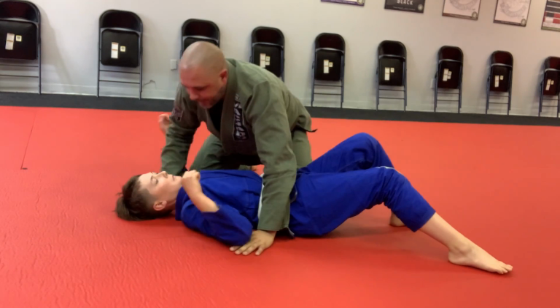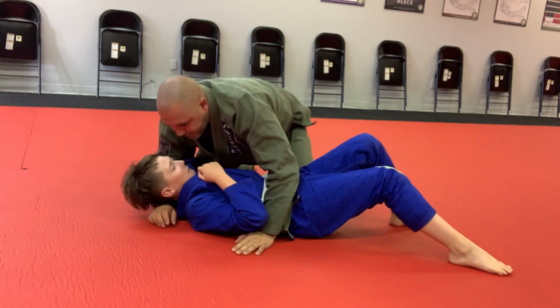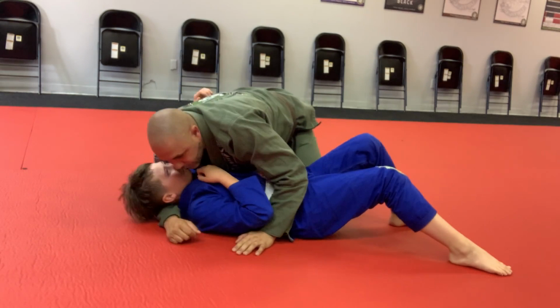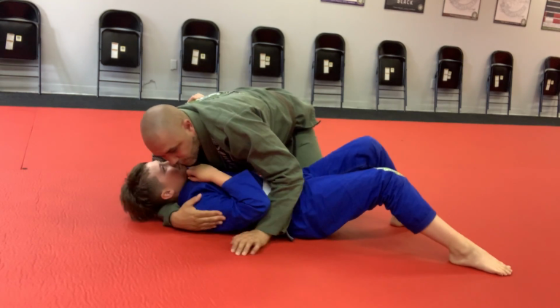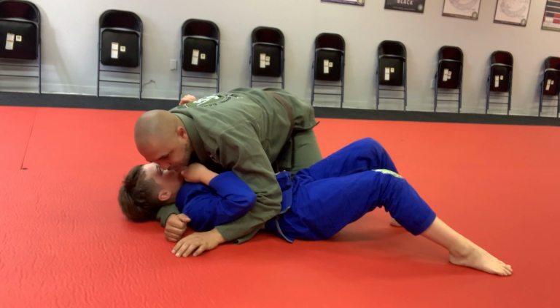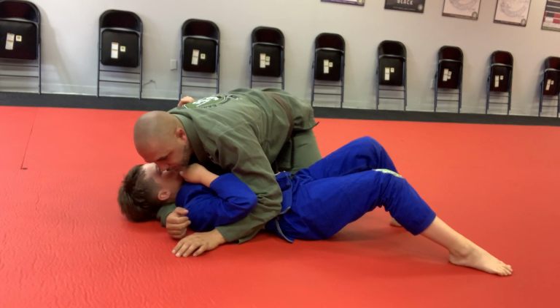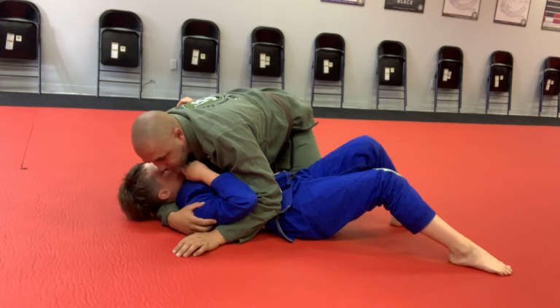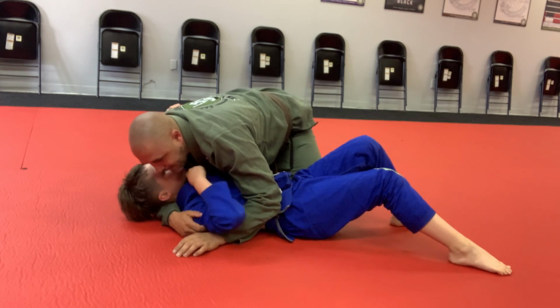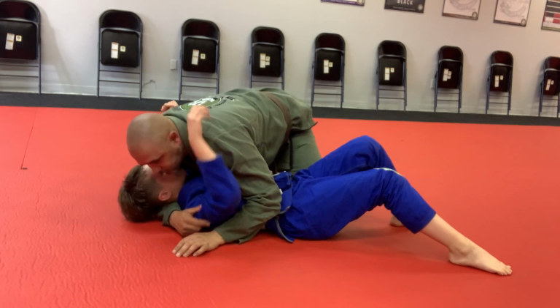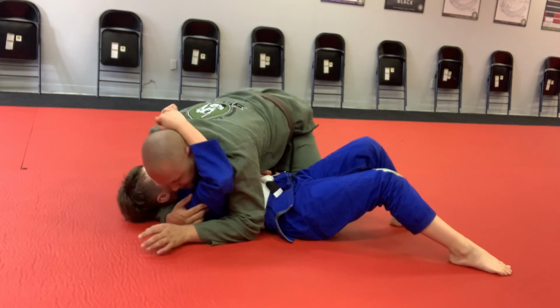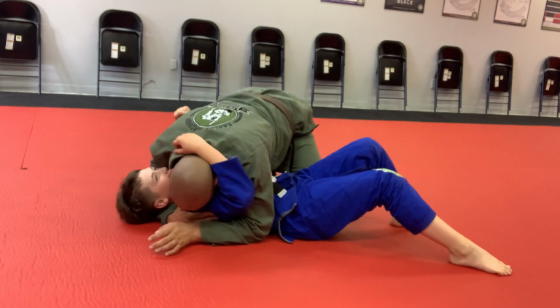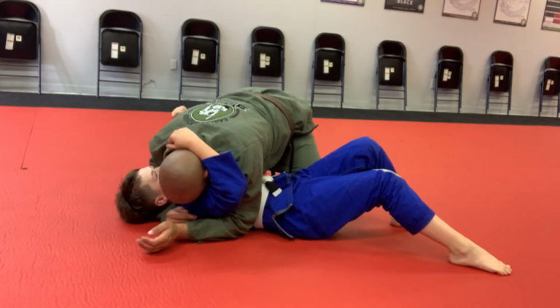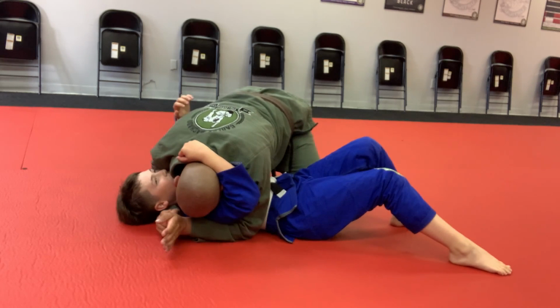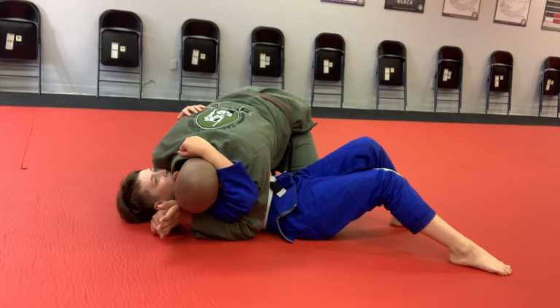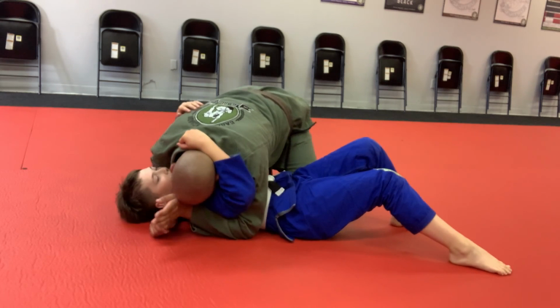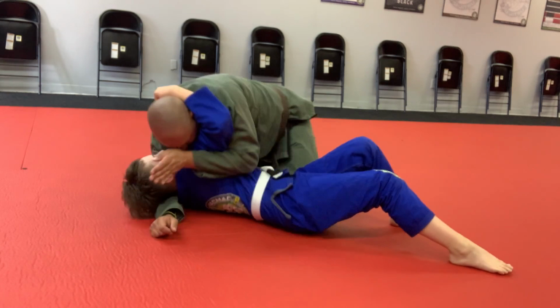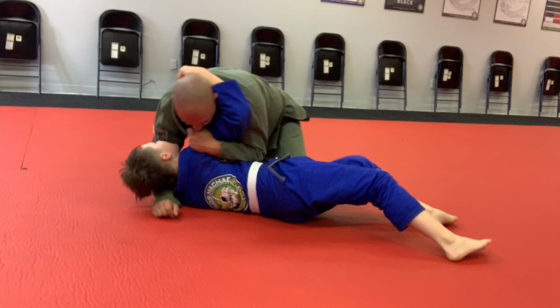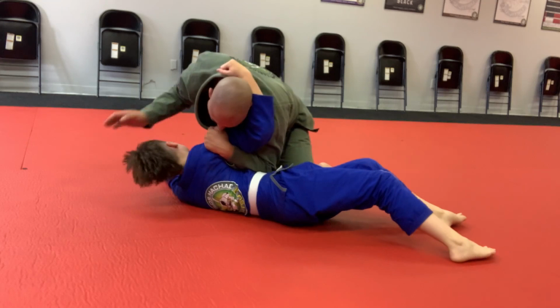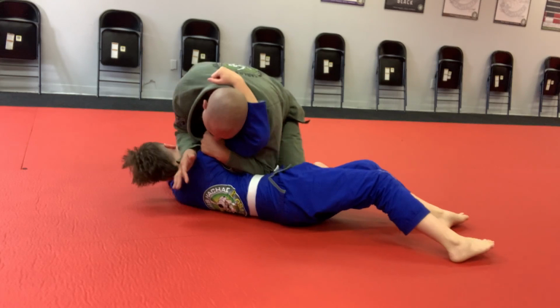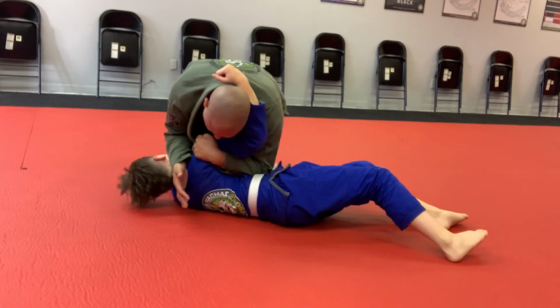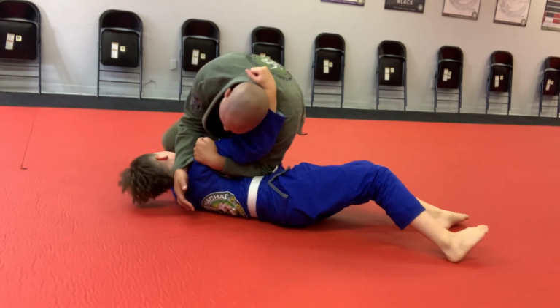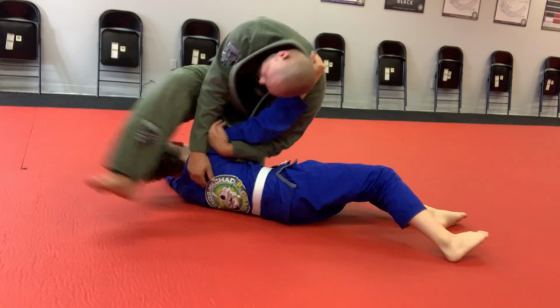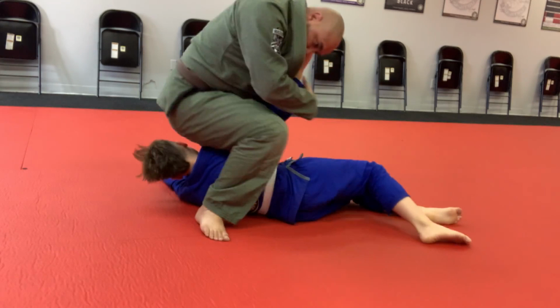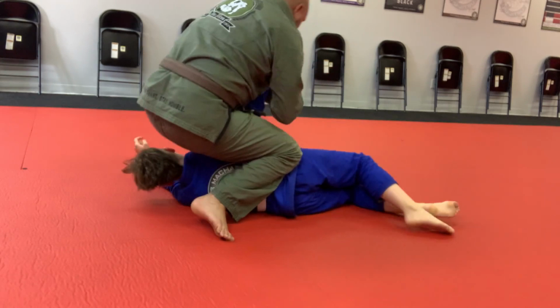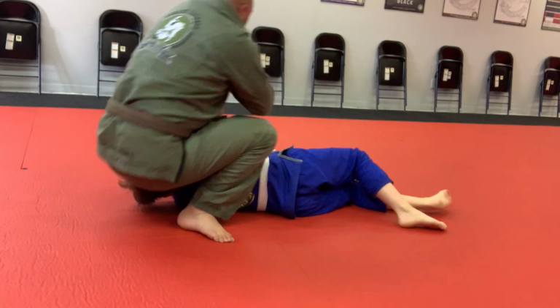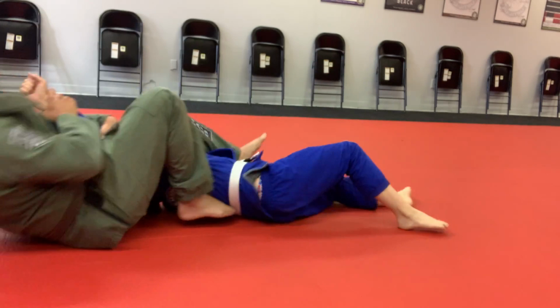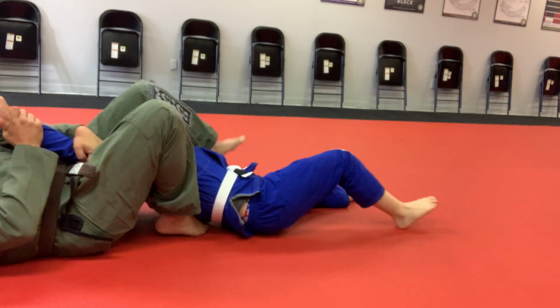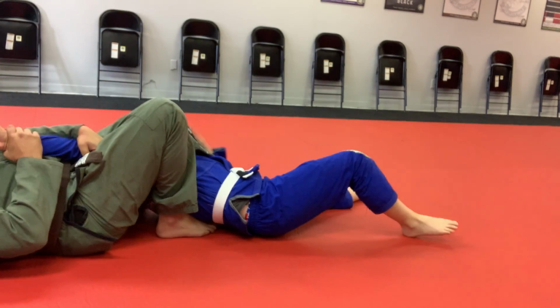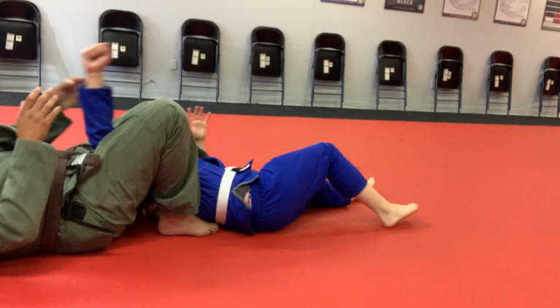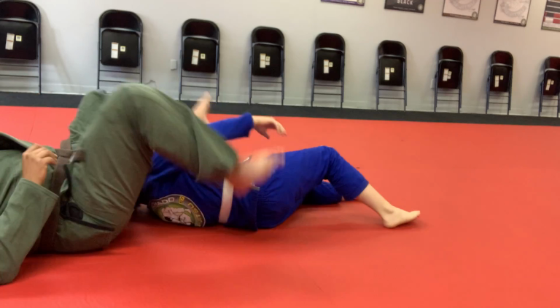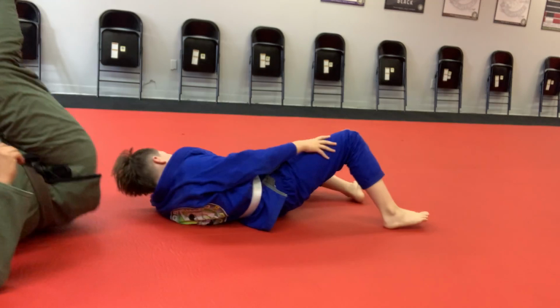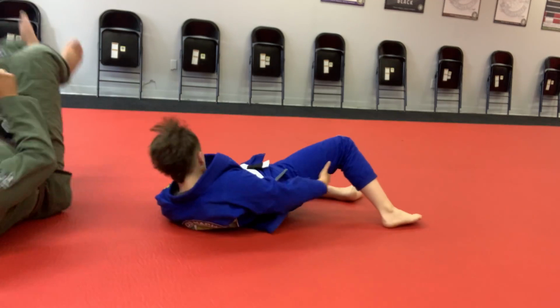Okay, now he's going to go over my shoulder, especially over my neck. There you go. Here — I want to bring him in, clear the head, step over, finish with the far side on guard.